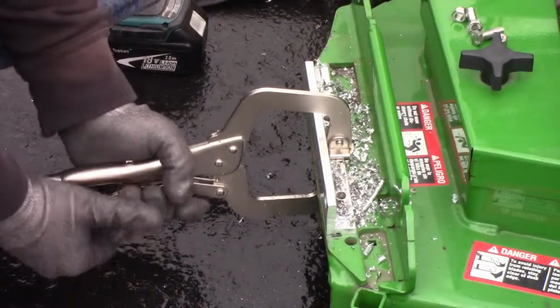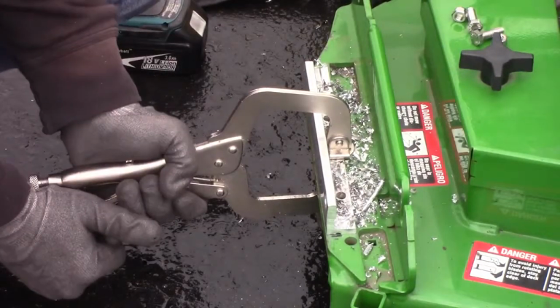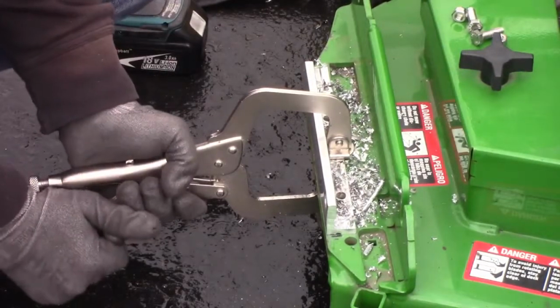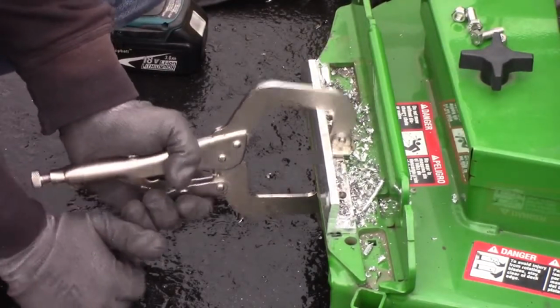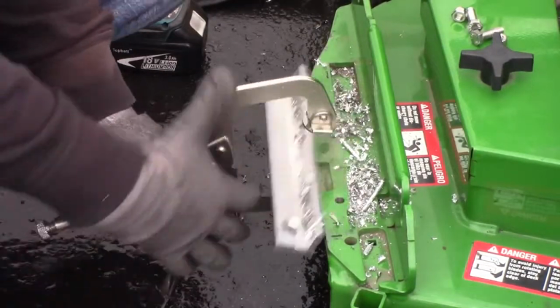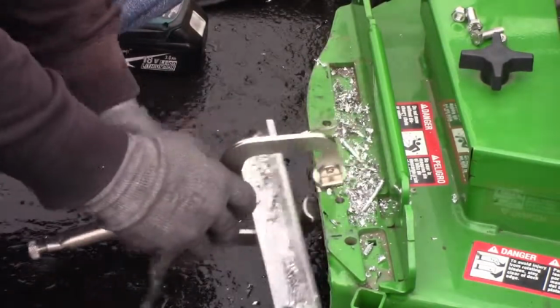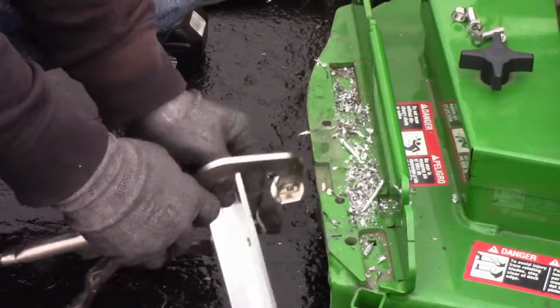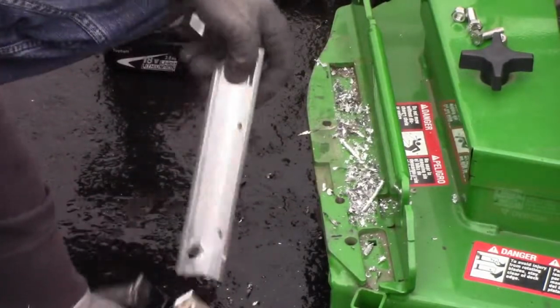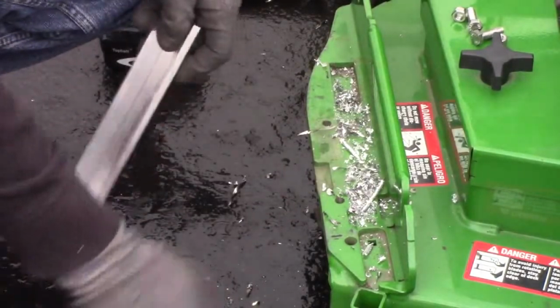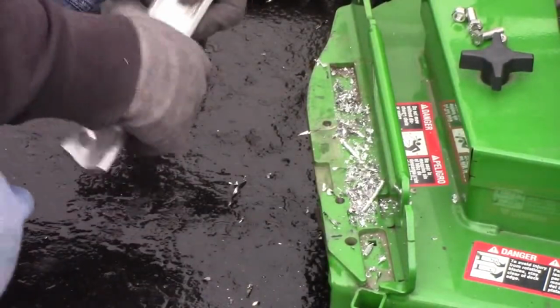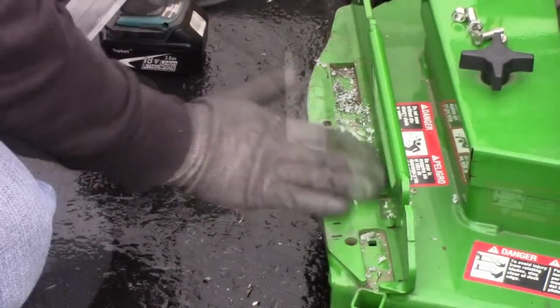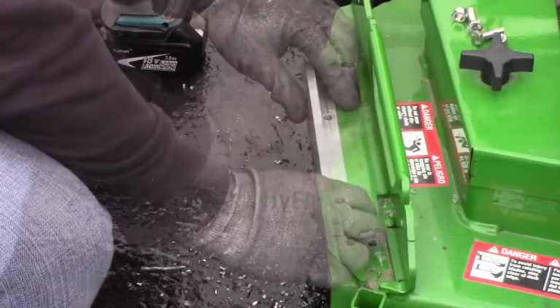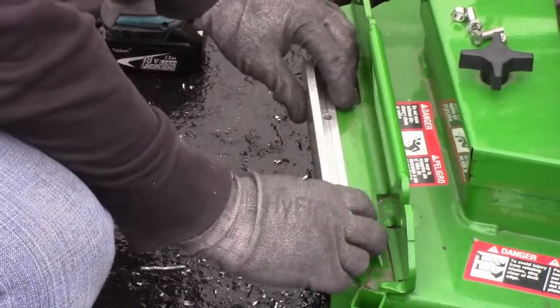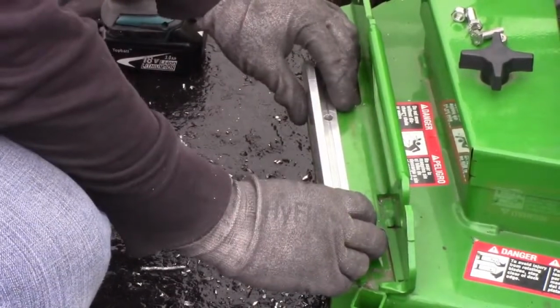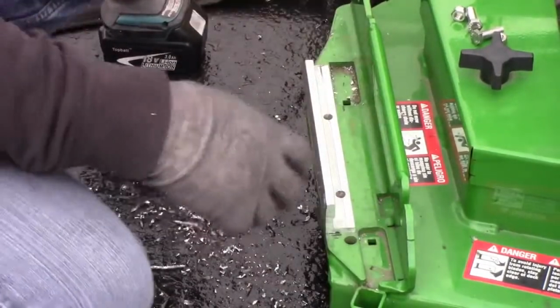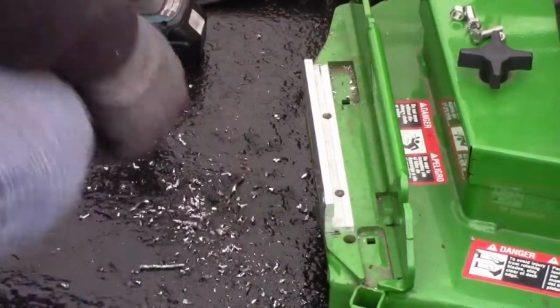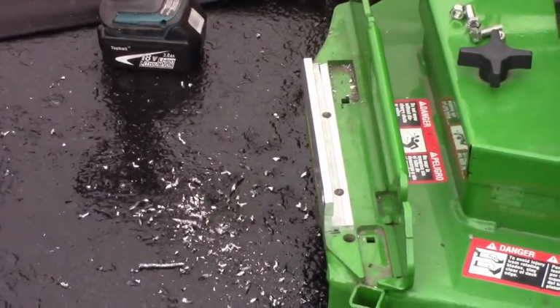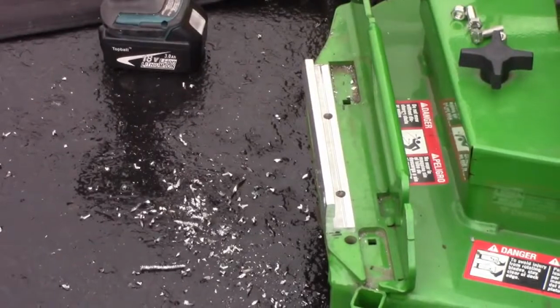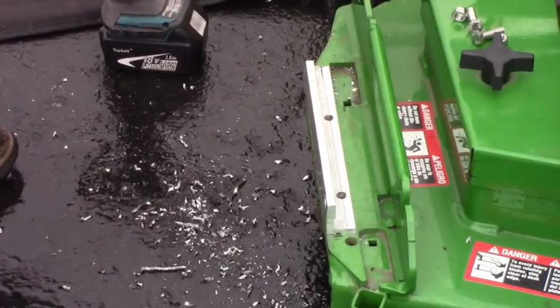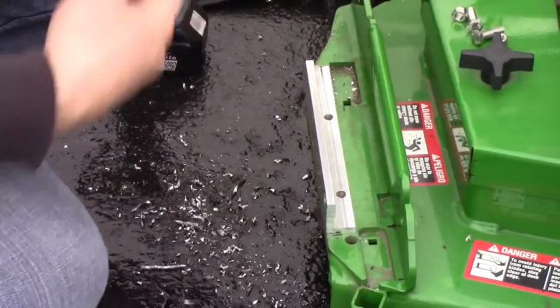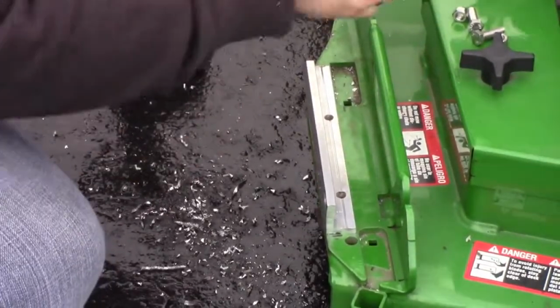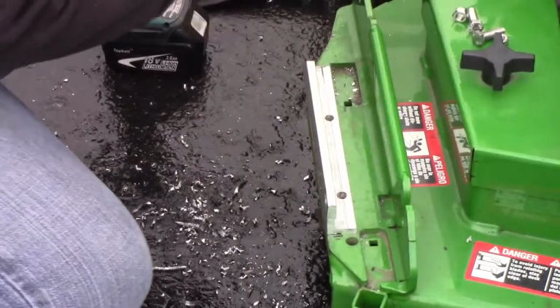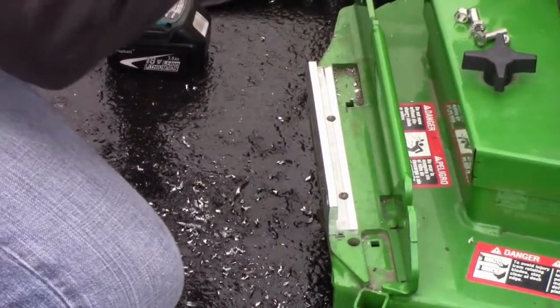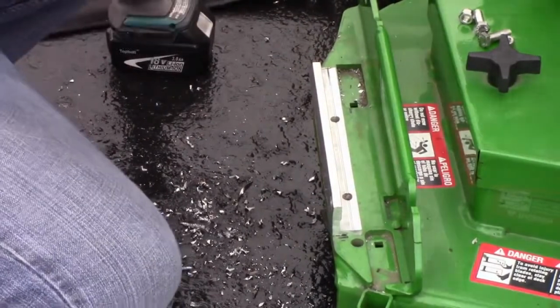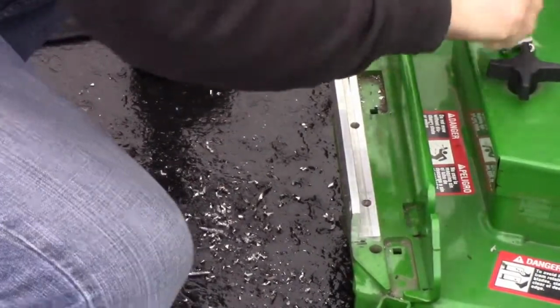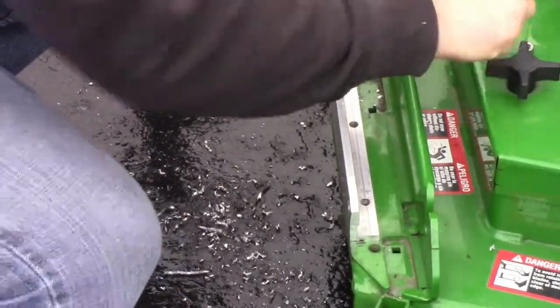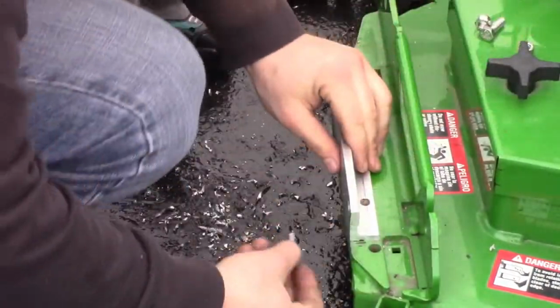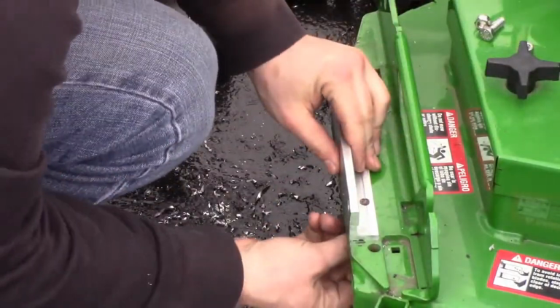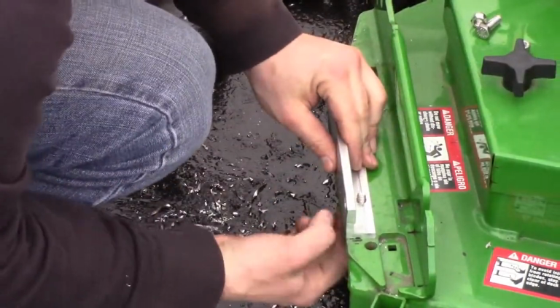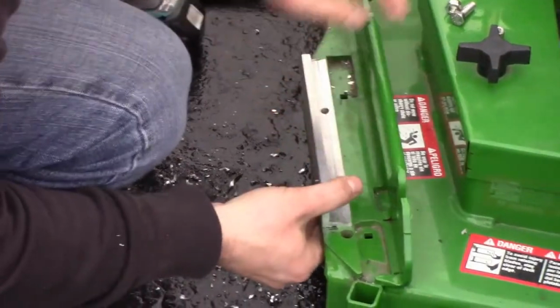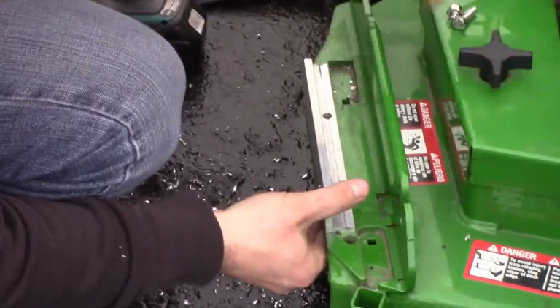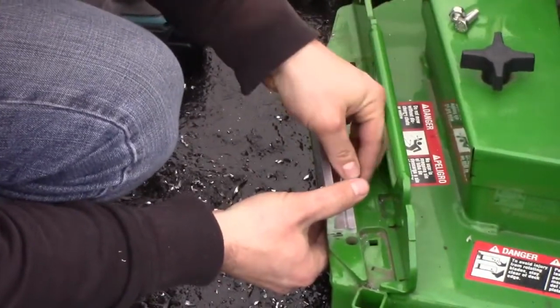Next, you can remove your C-clamp and clear out any debris that is left over from the drilling. Use the enclosed hardware to secure the bracket onto the mower.